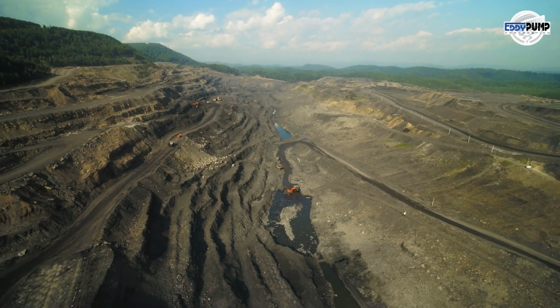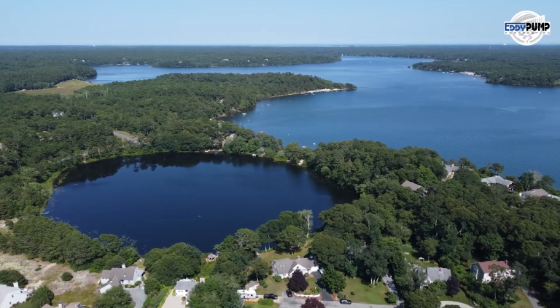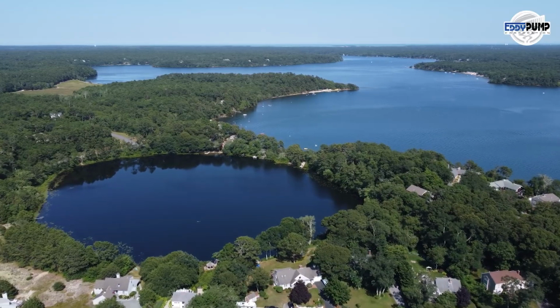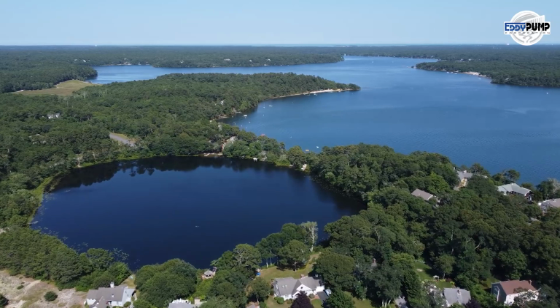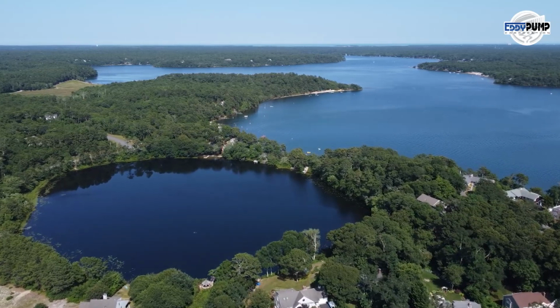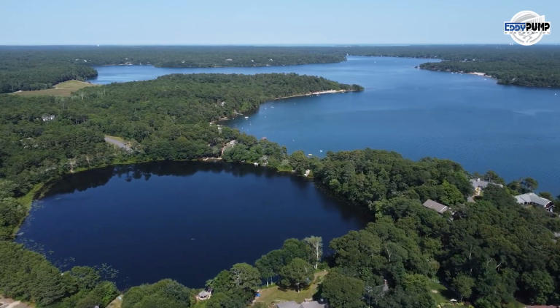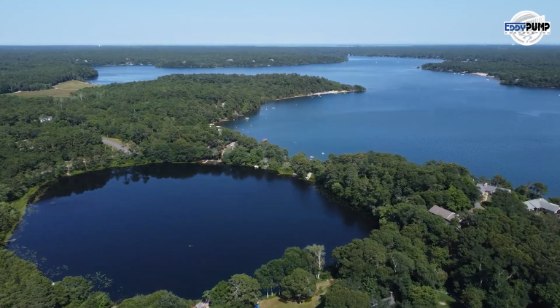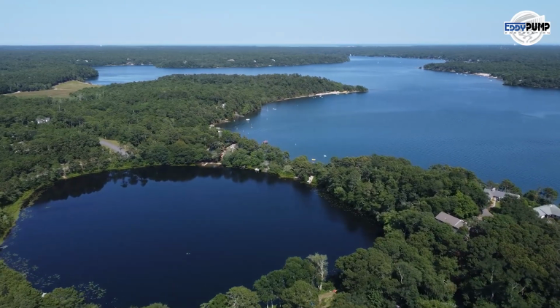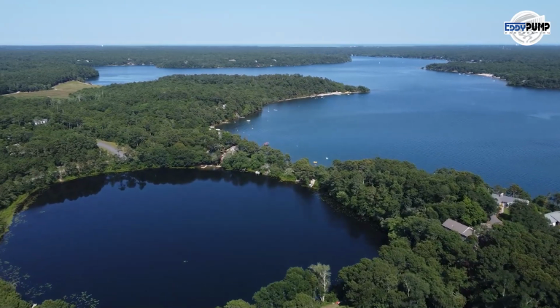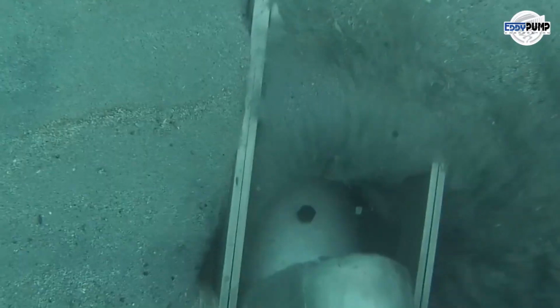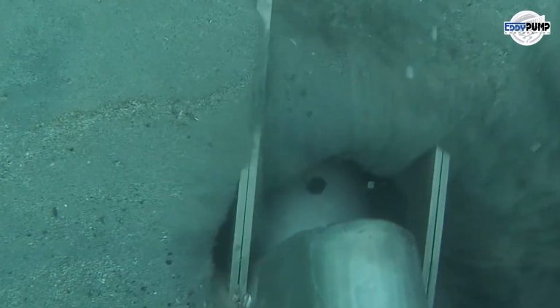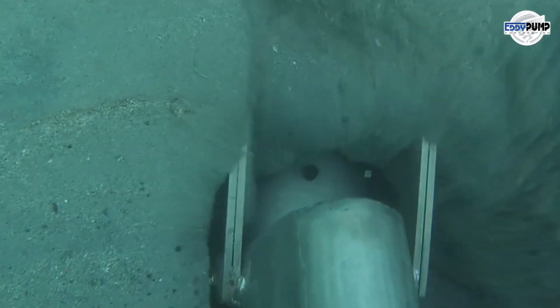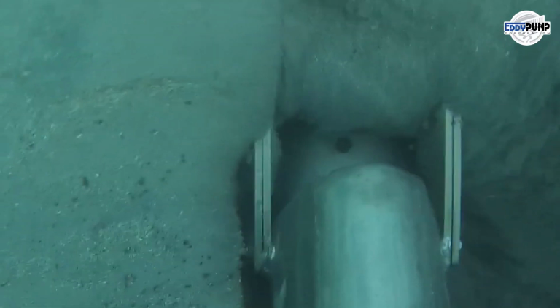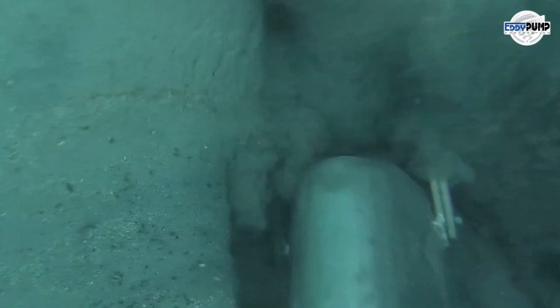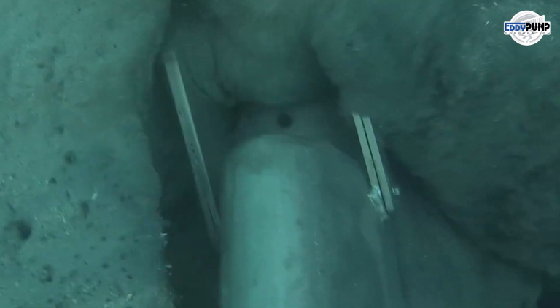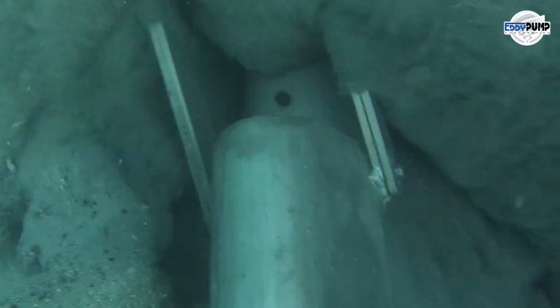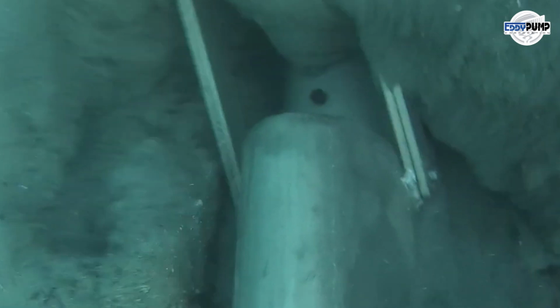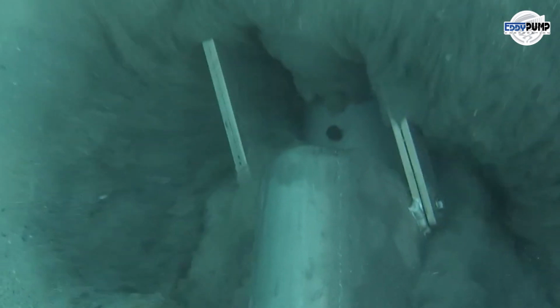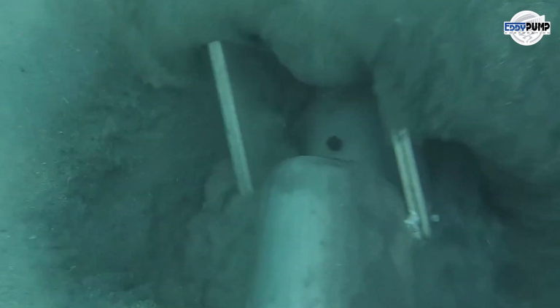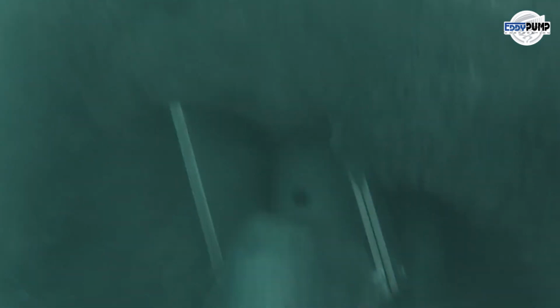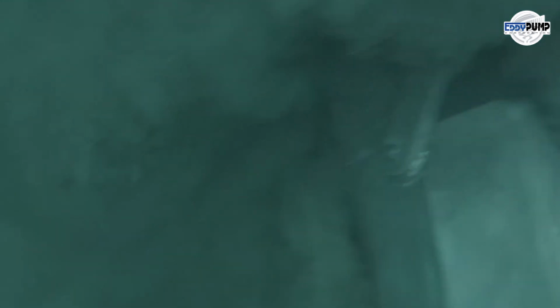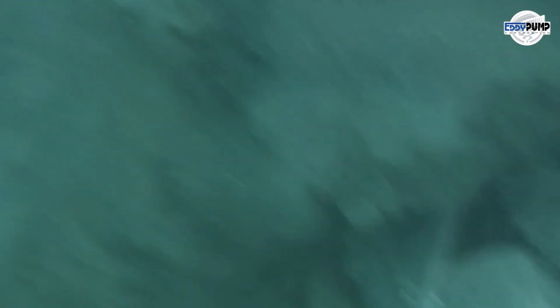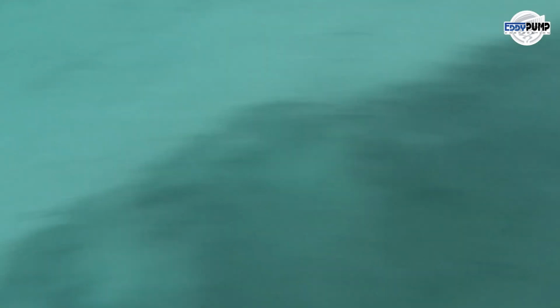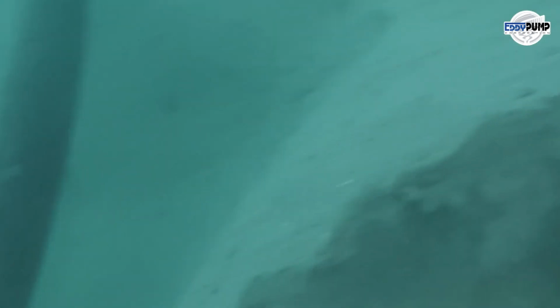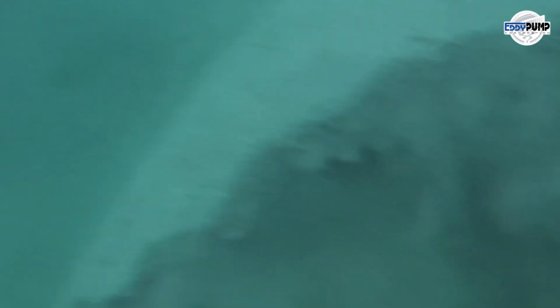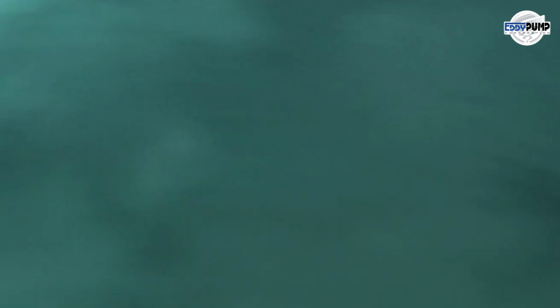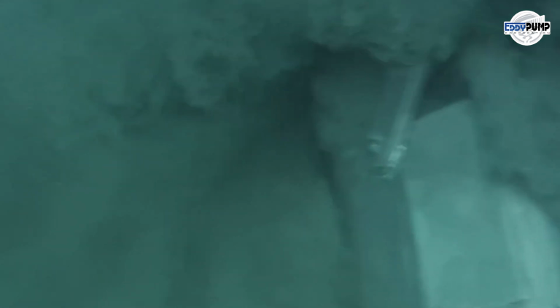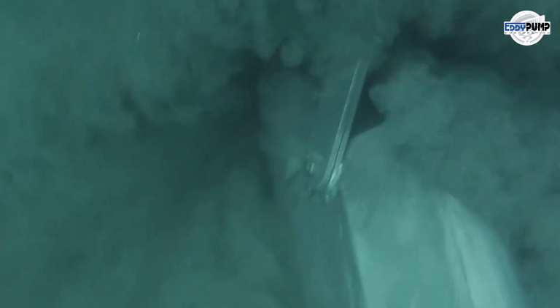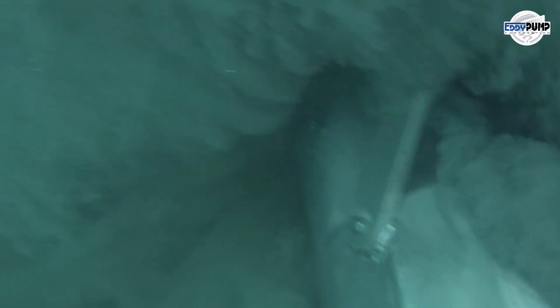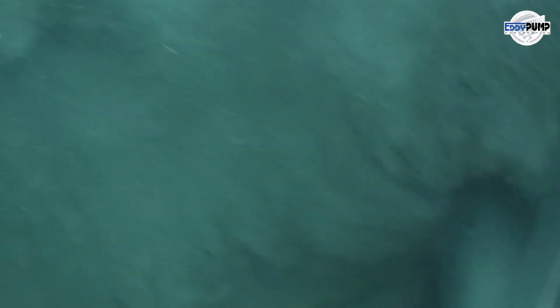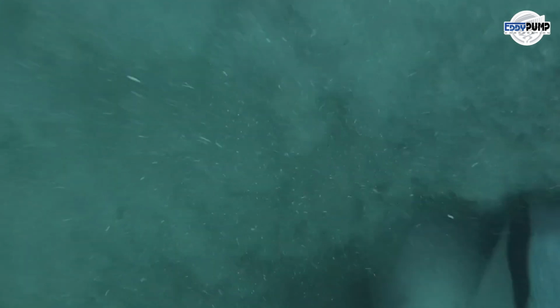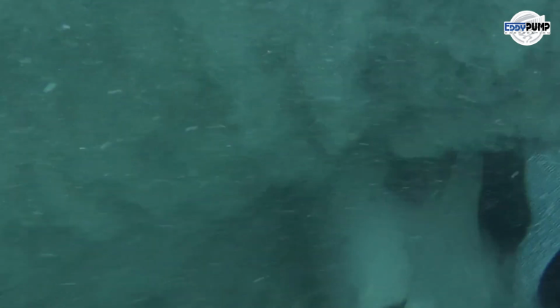Platinum mining operations are water-intensive. Eddy Pump's submersible slurry pumps are essential in transporting water to different mining and processing stages, ensuring a consistent supply and efficient use.